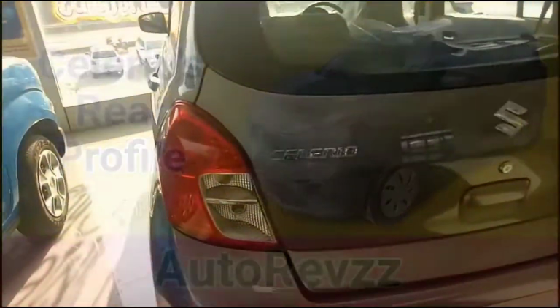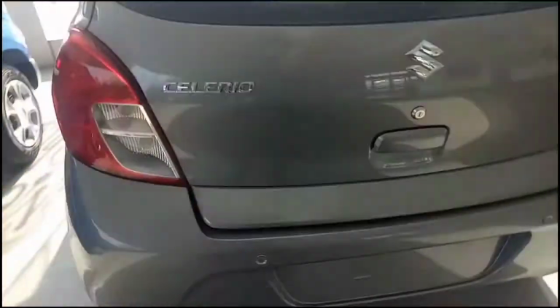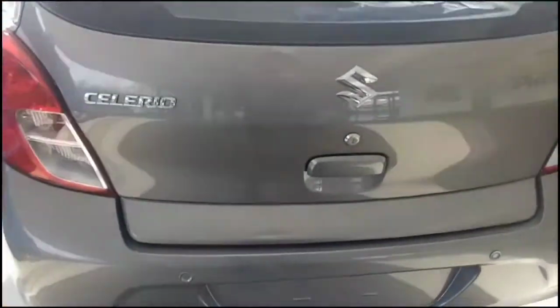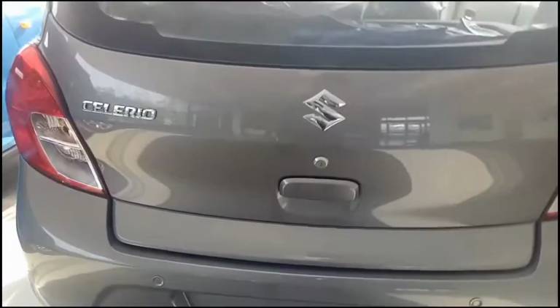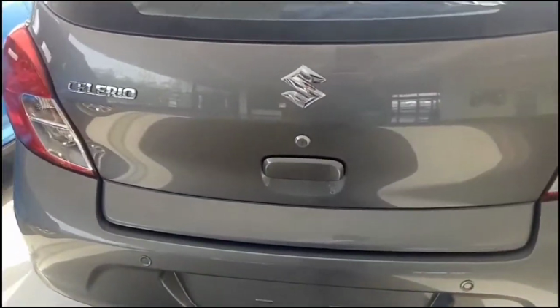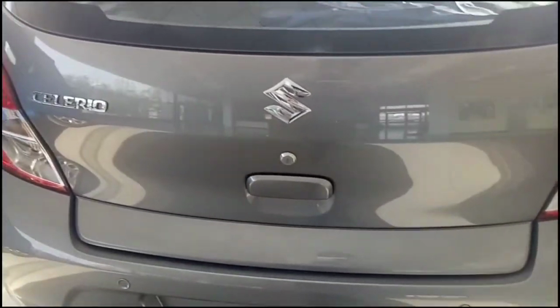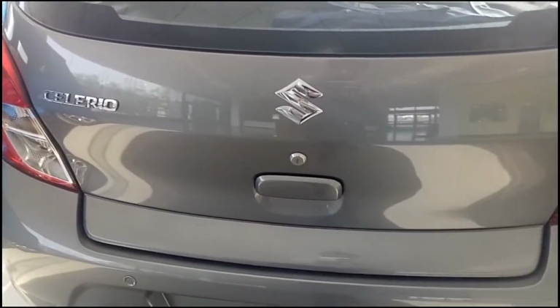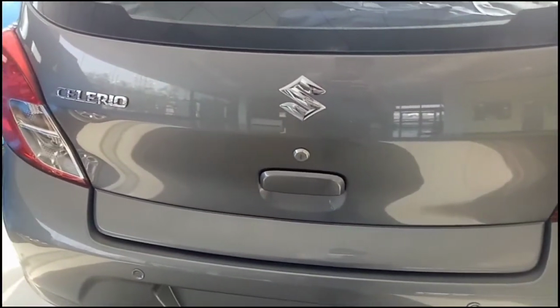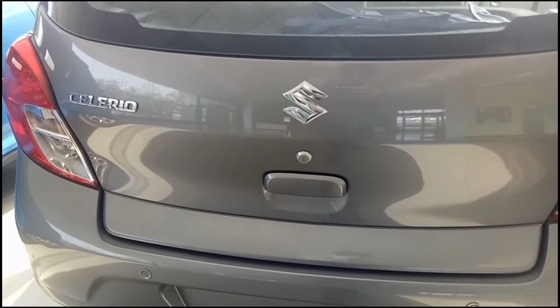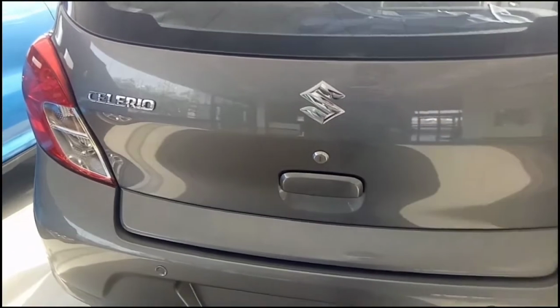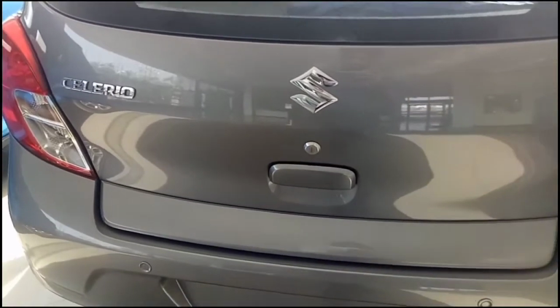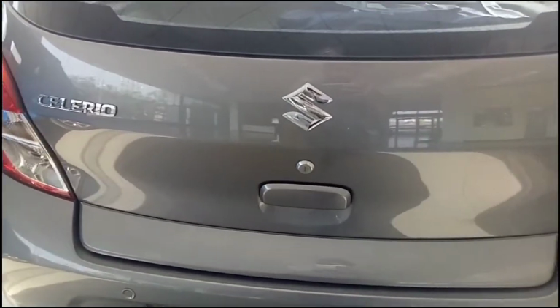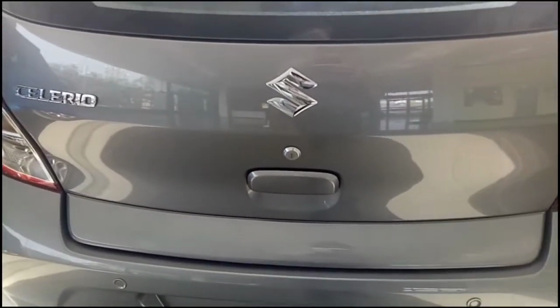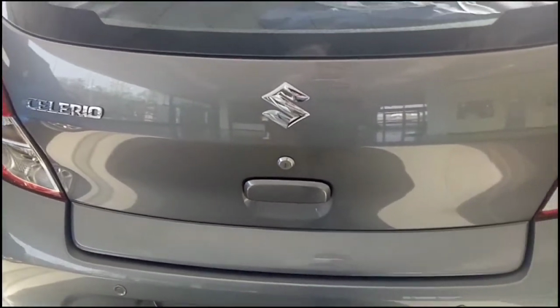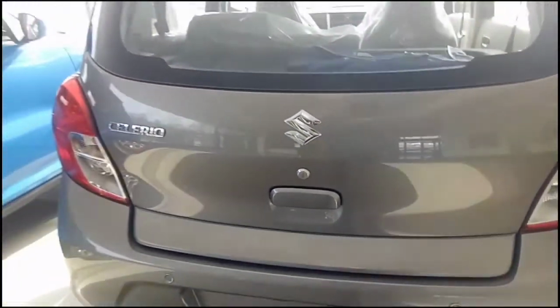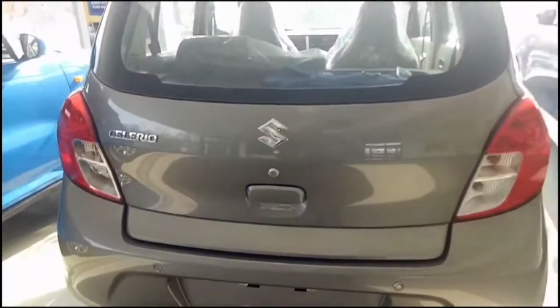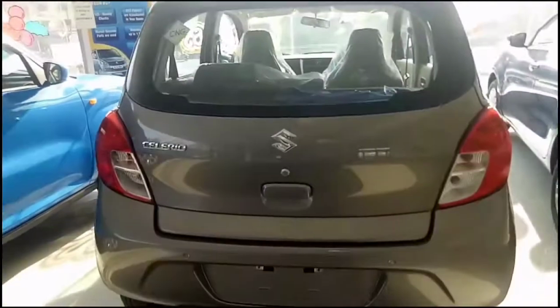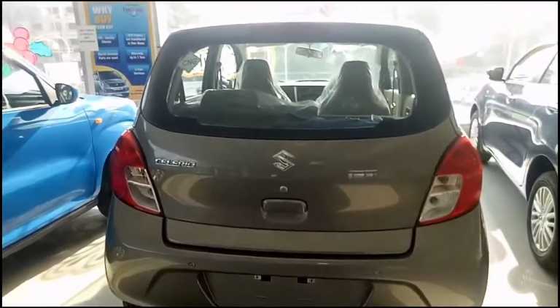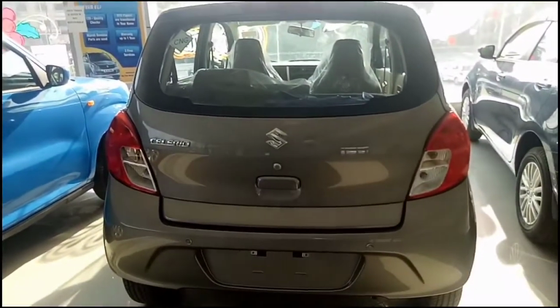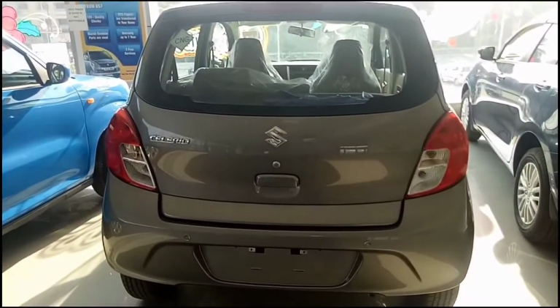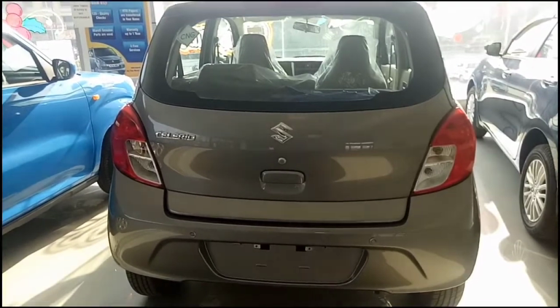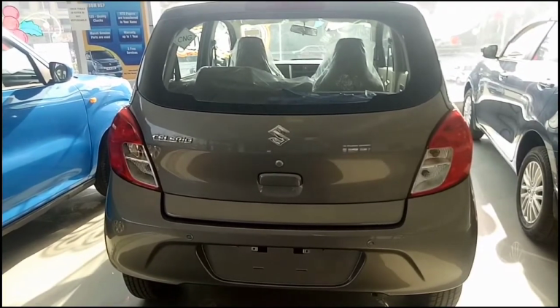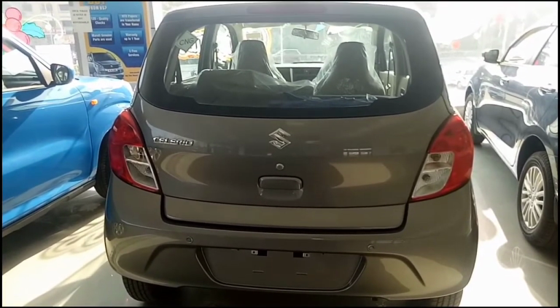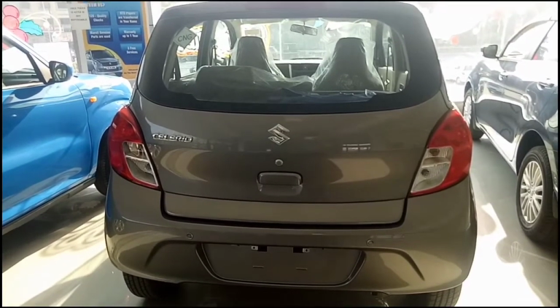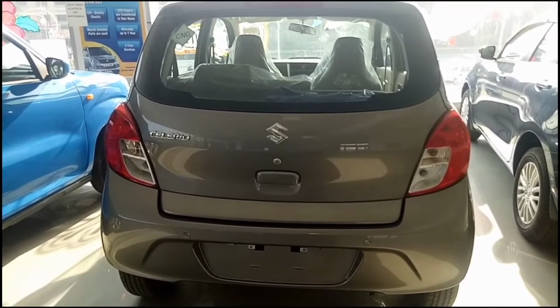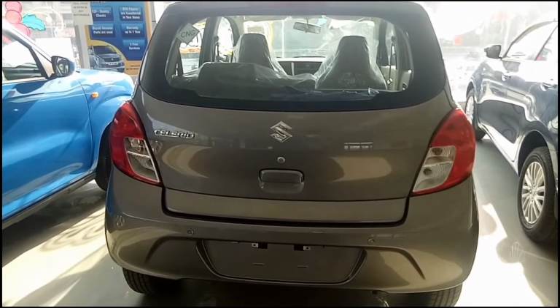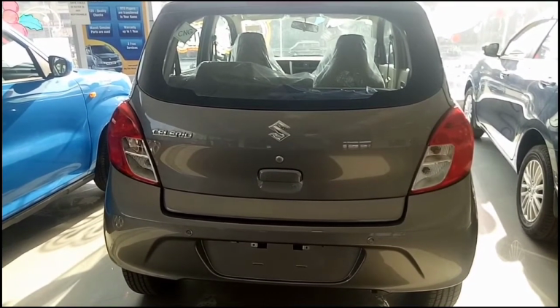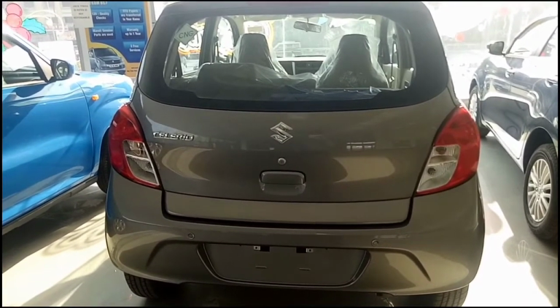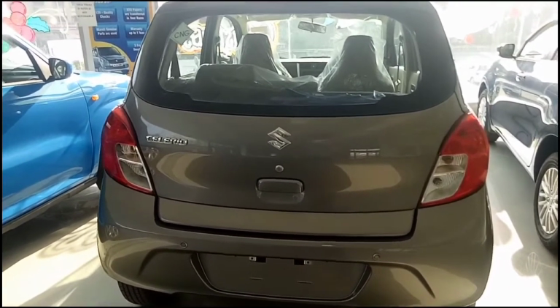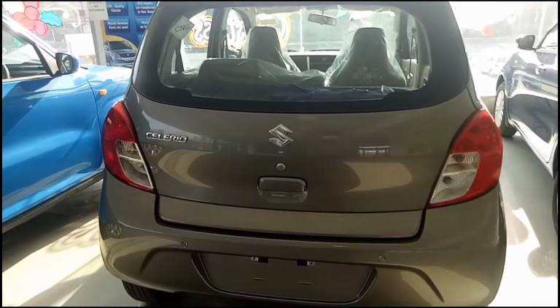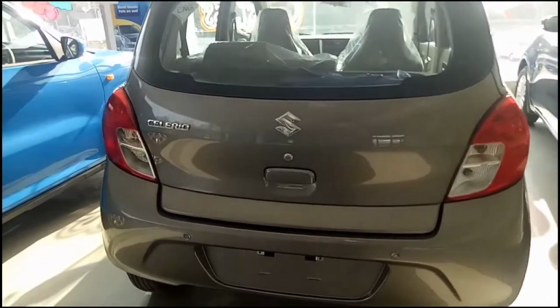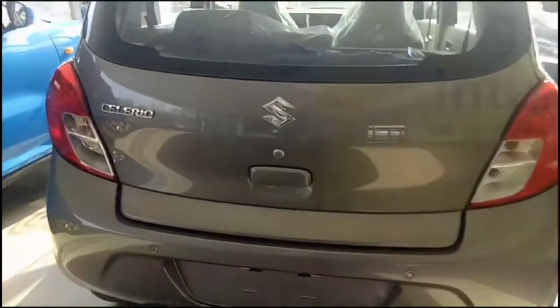This is the rear profile of the Celerio. The Celerio badge is provided right there, and at the rear you also get reverse parking sensors.